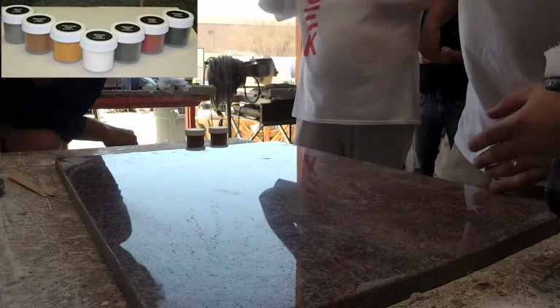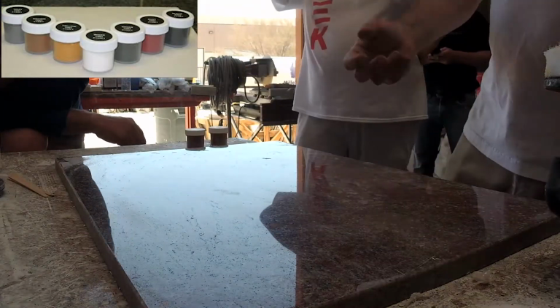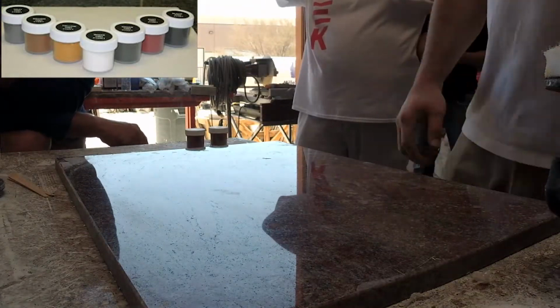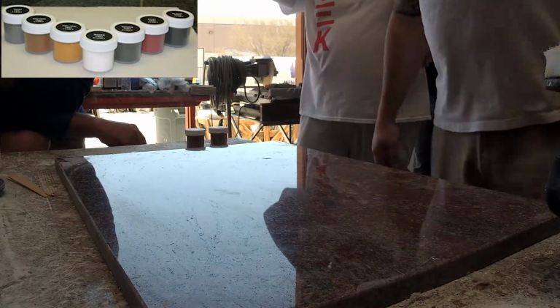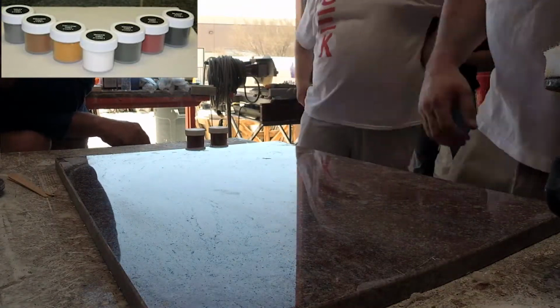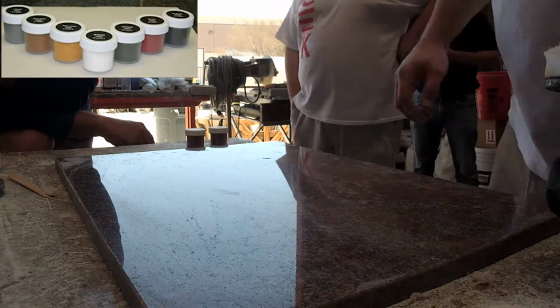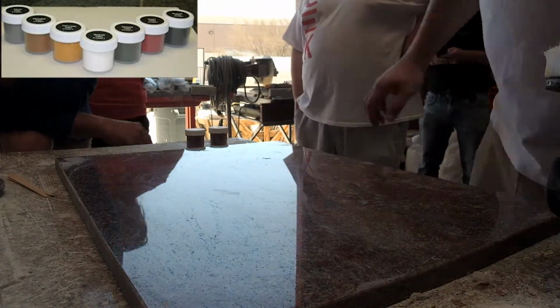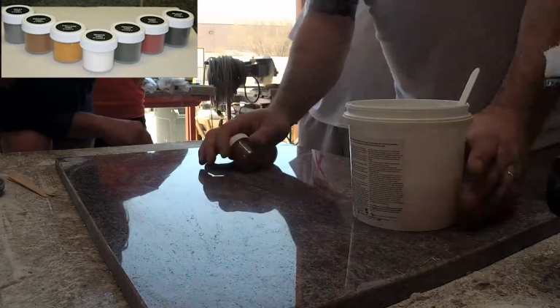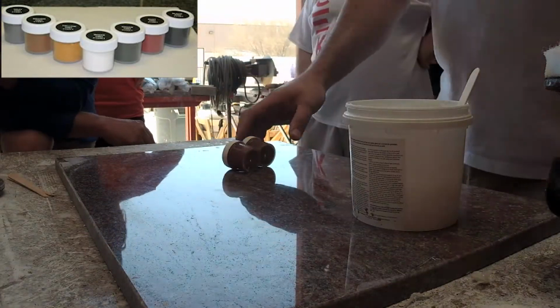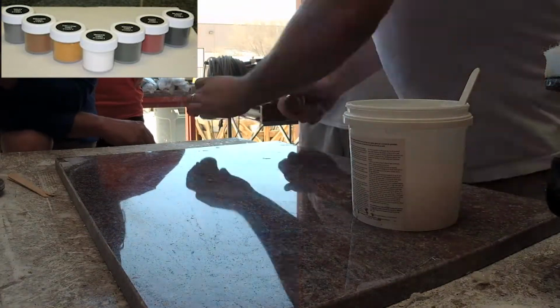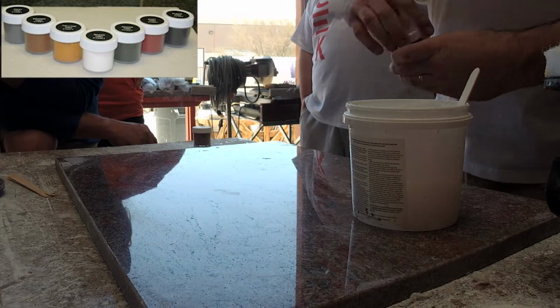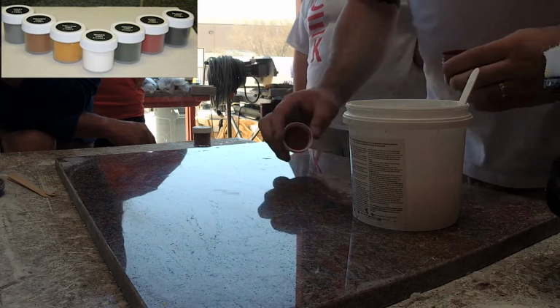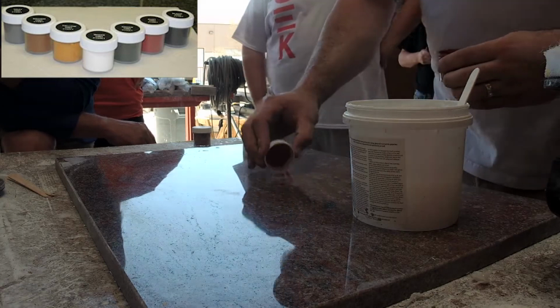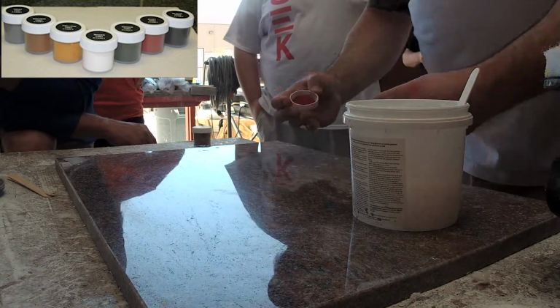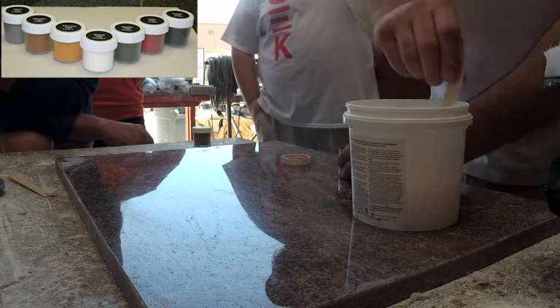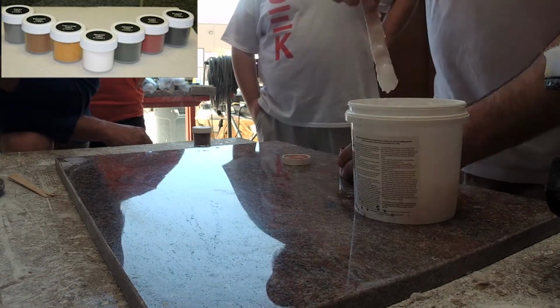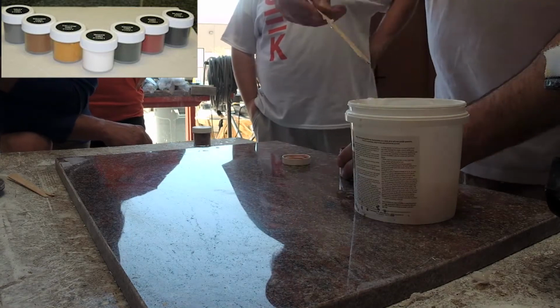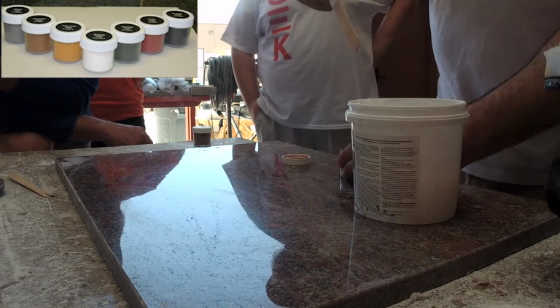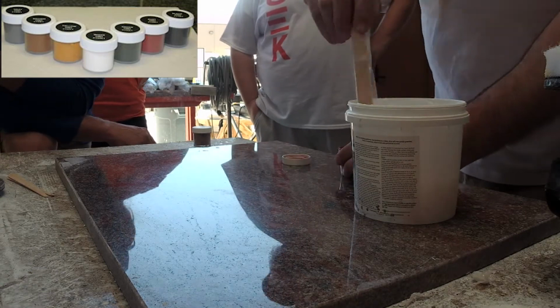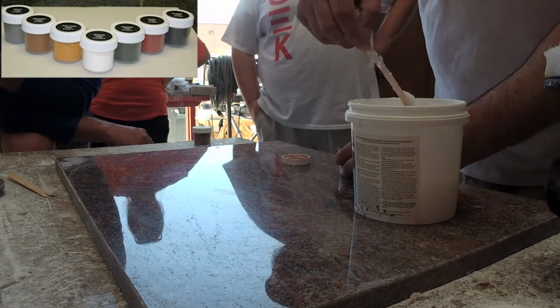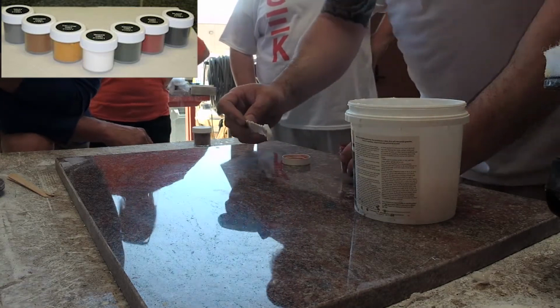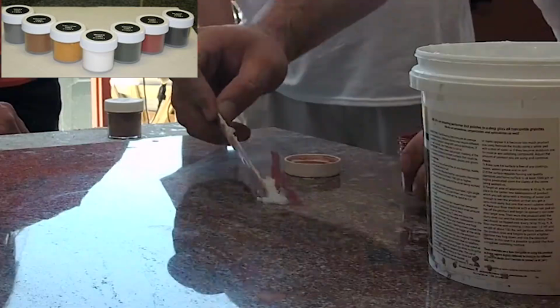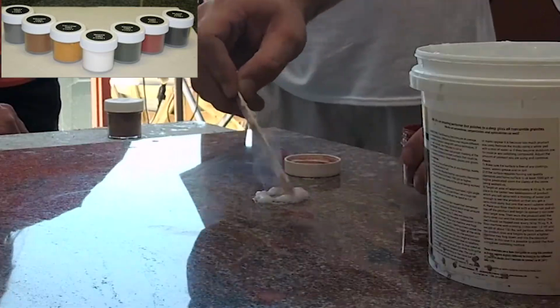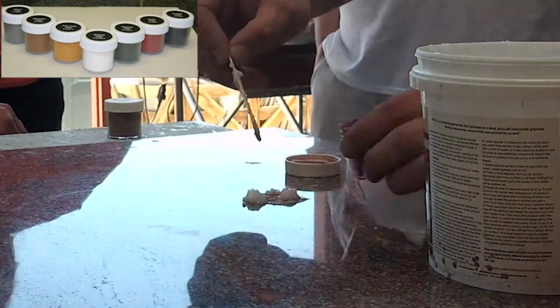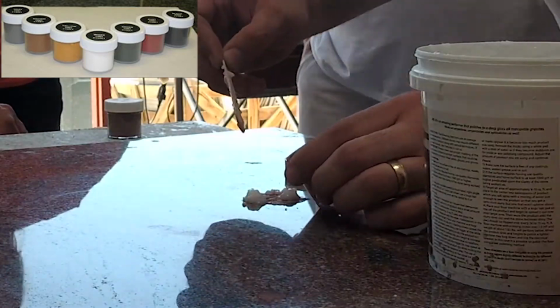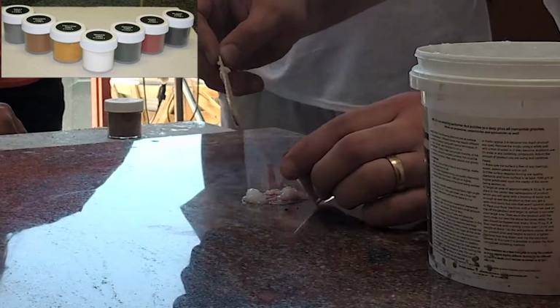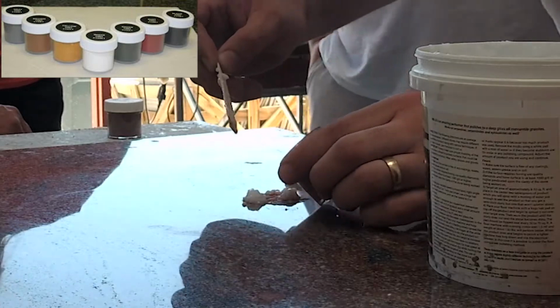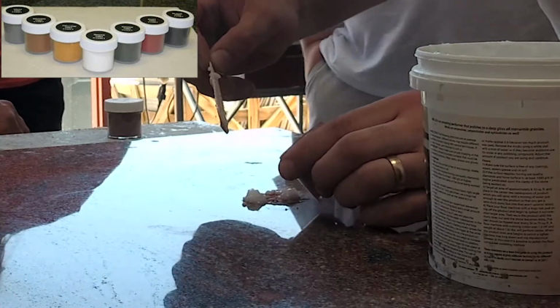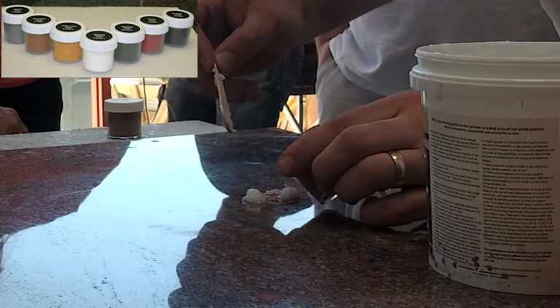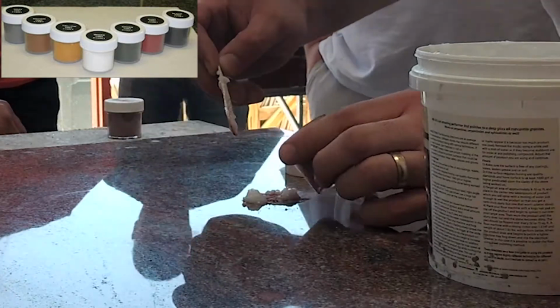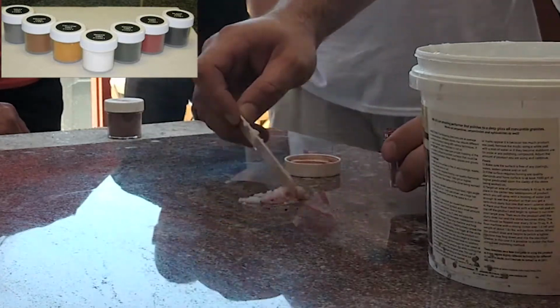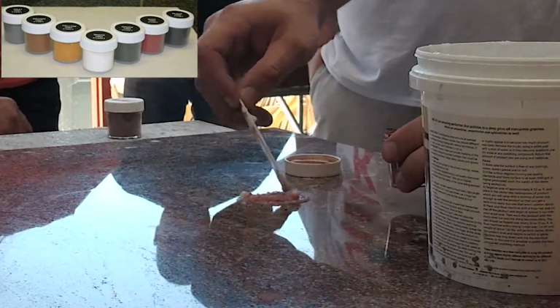Here's another one for module 13 that will save you some time. These powder tints are available now at easystonecare.com. If you use them for only tinting MB20 and epoxy, one kit should last for many years.